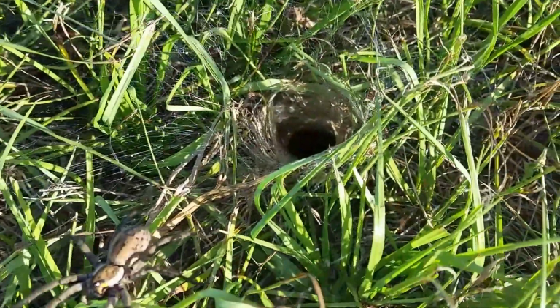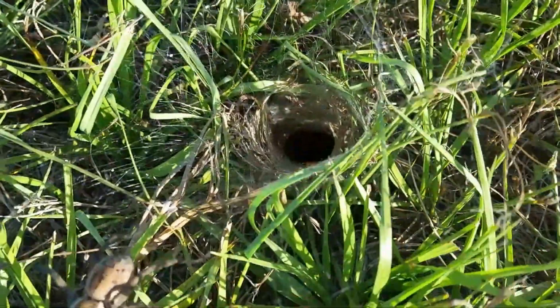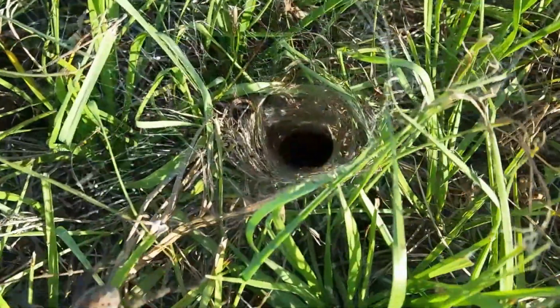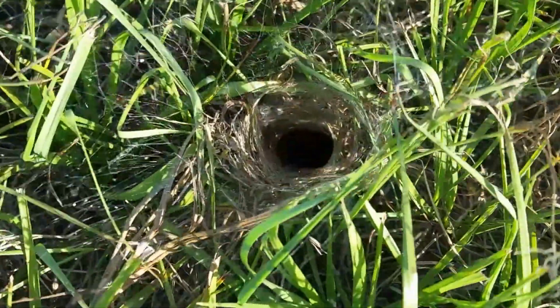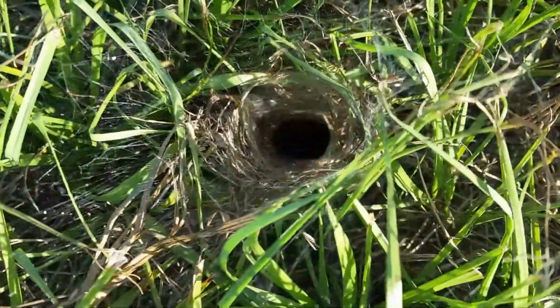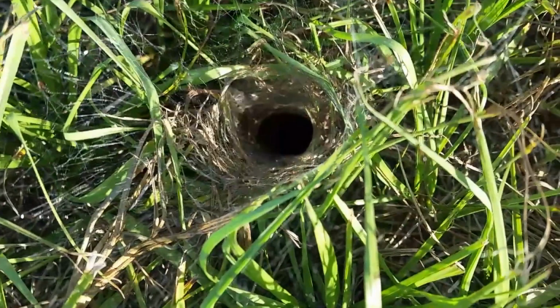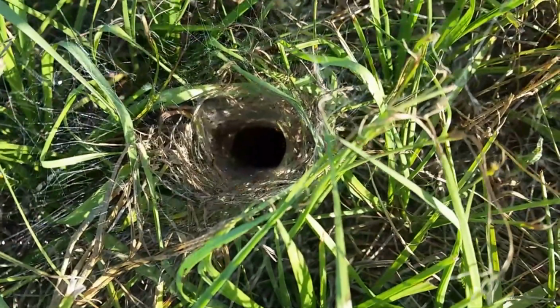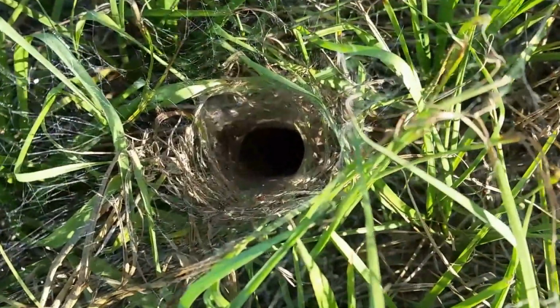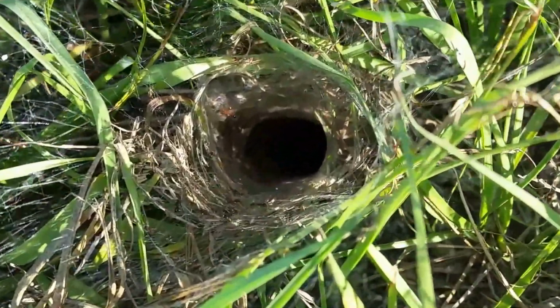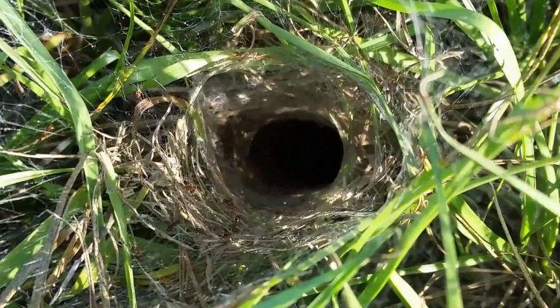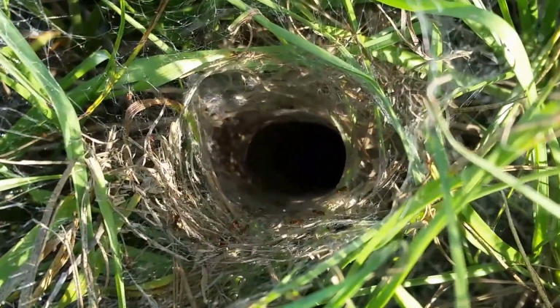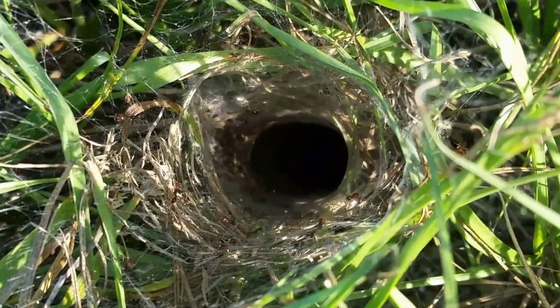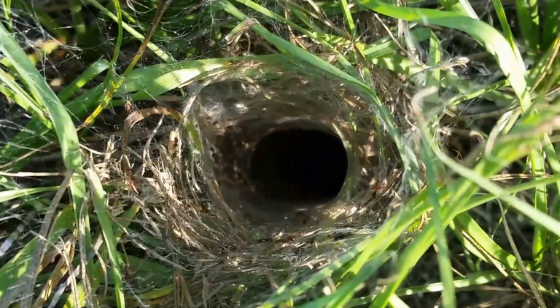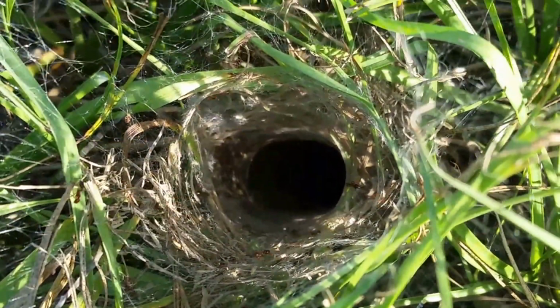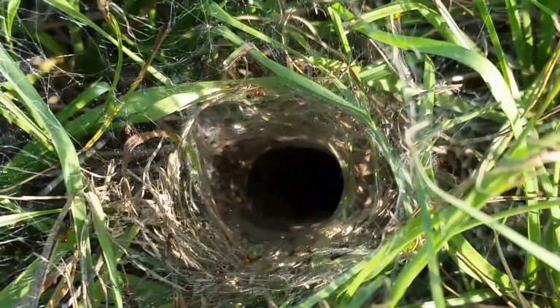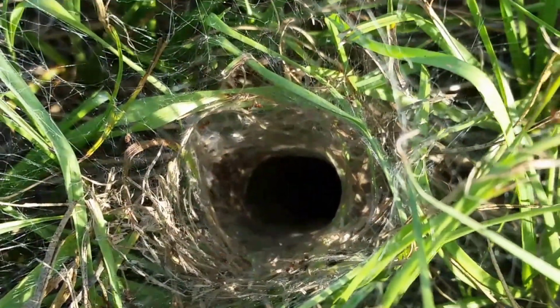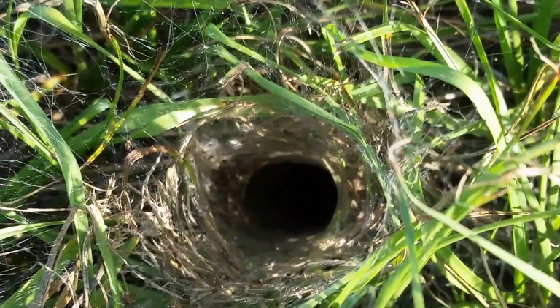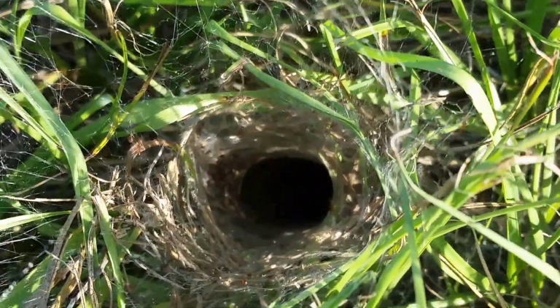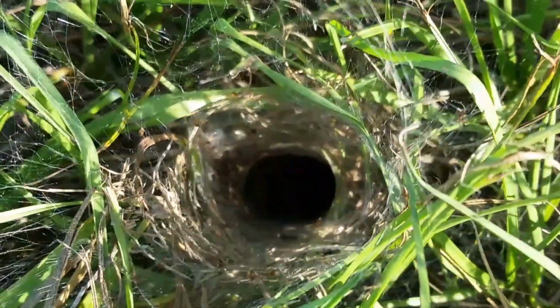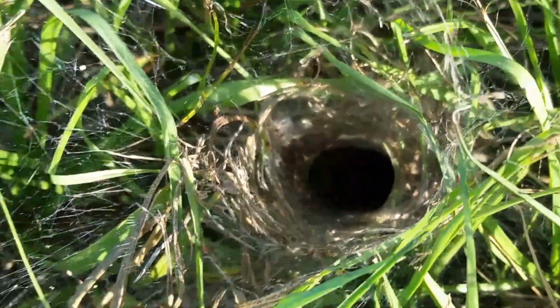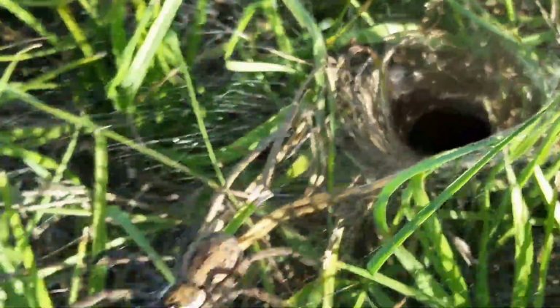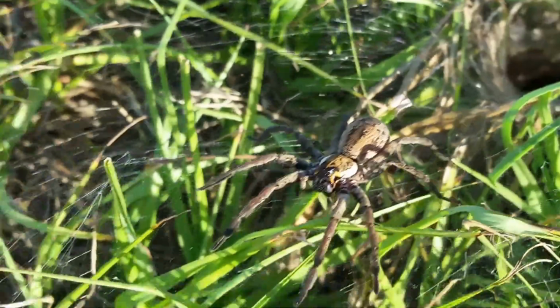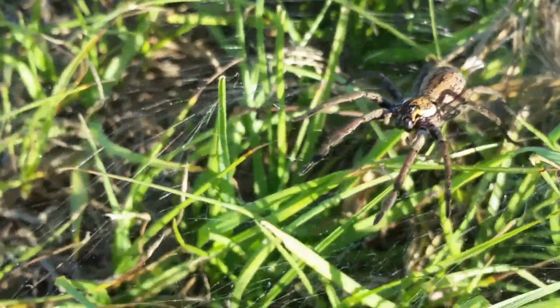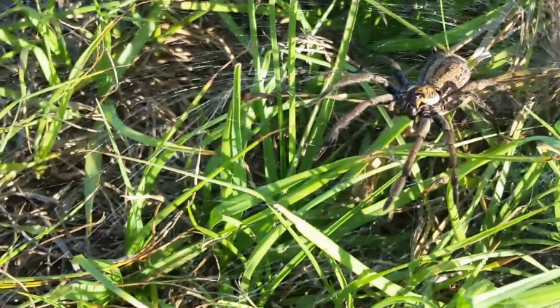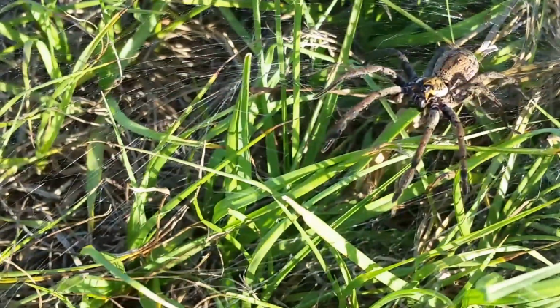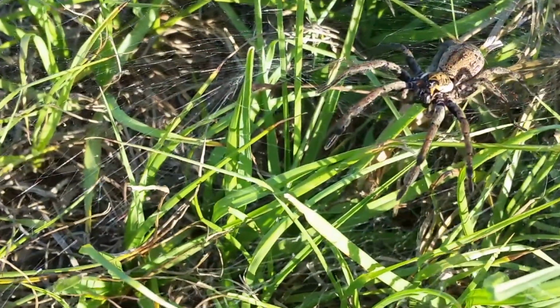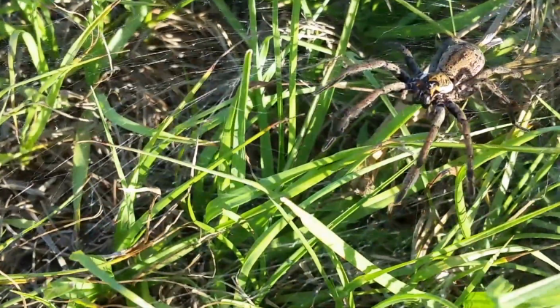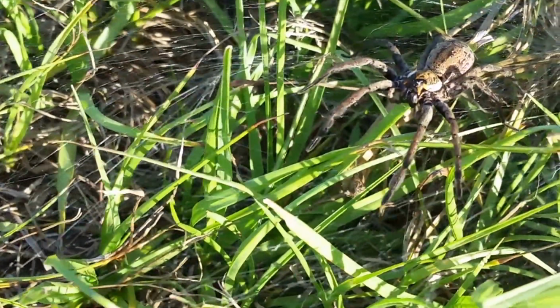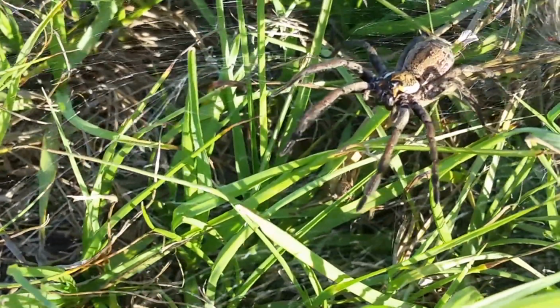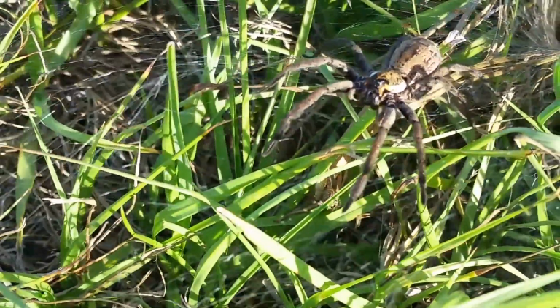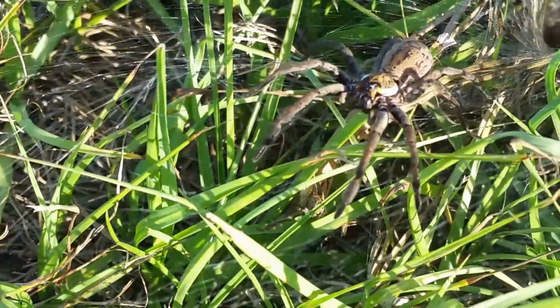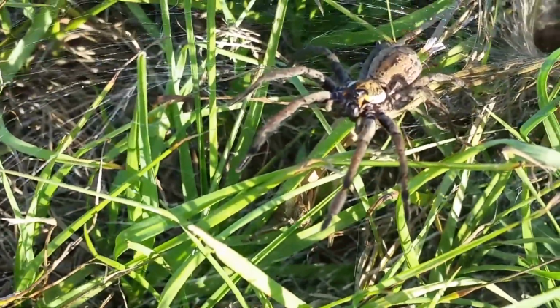The true funnel spider is native to Australia. A bite from it will cause numbness and tingling, and can be much more severe if you have a bad reaction.